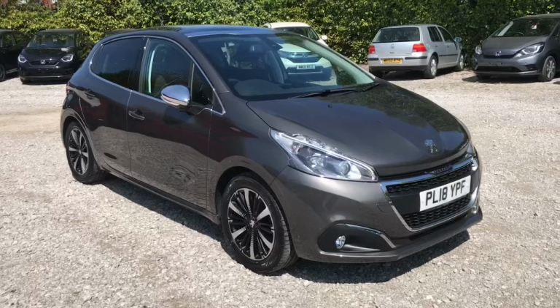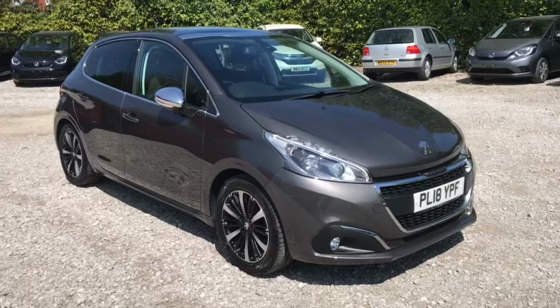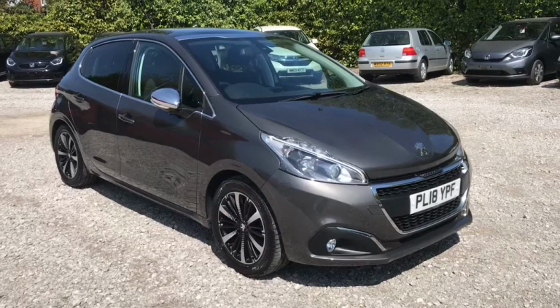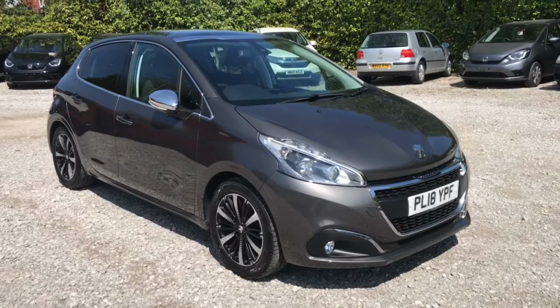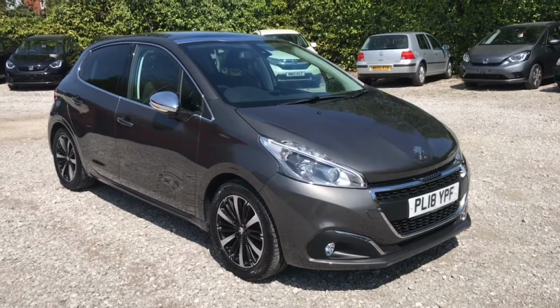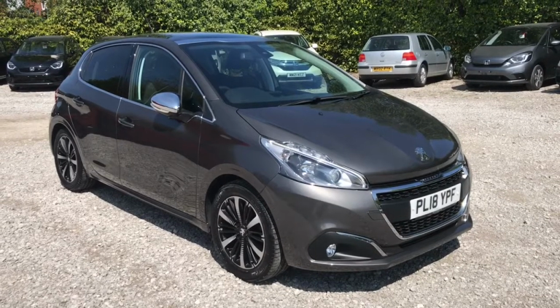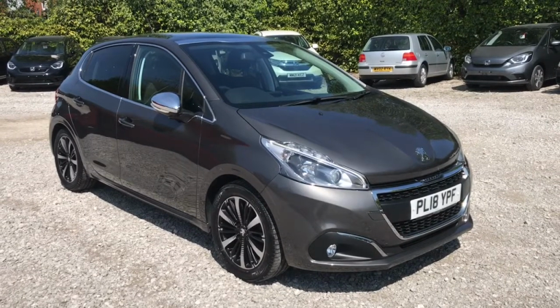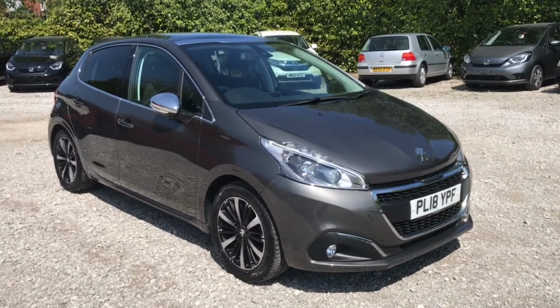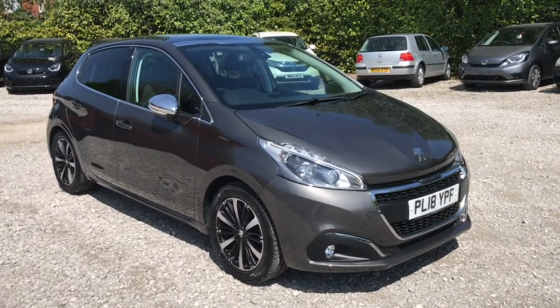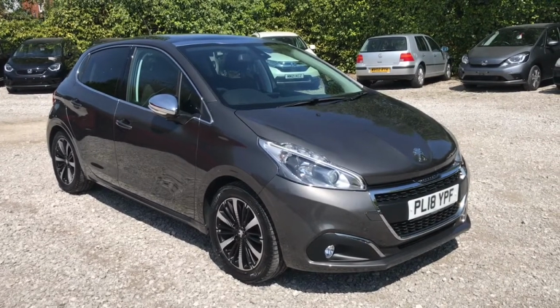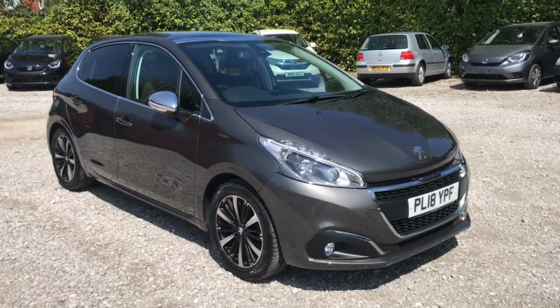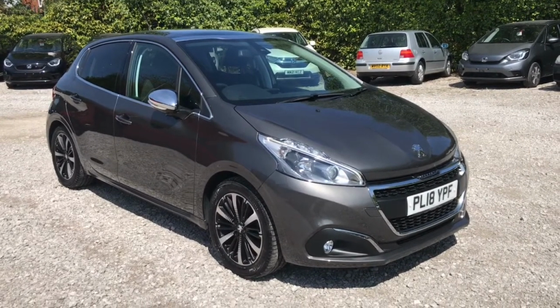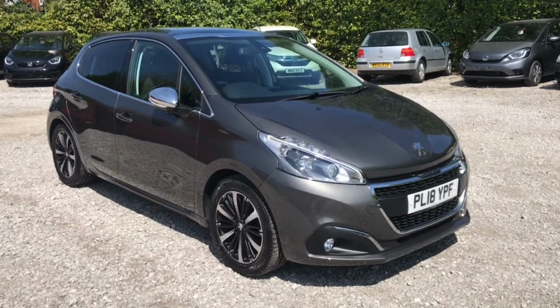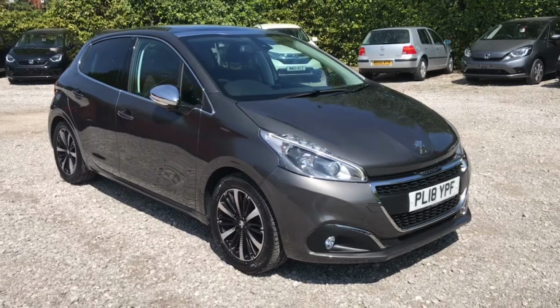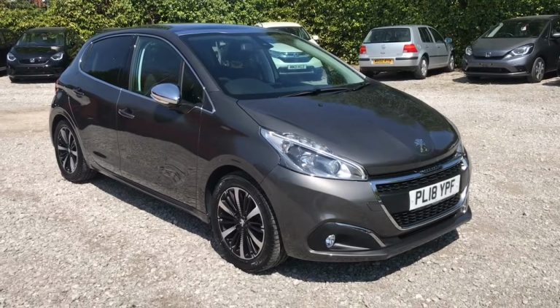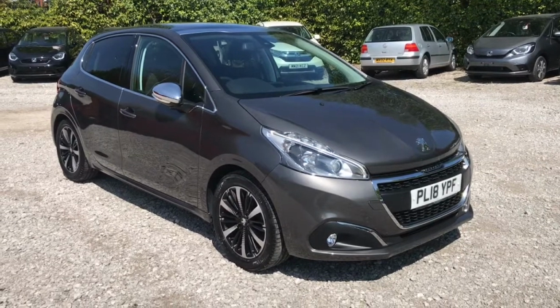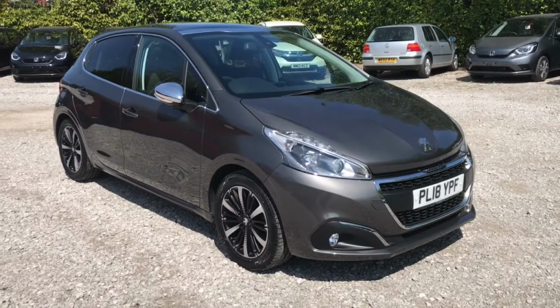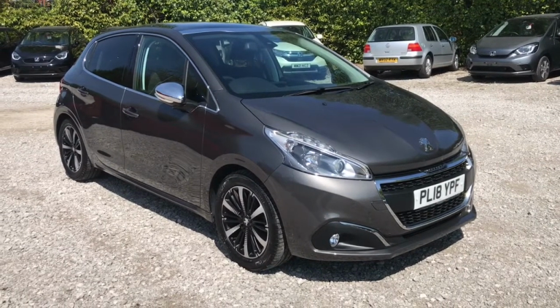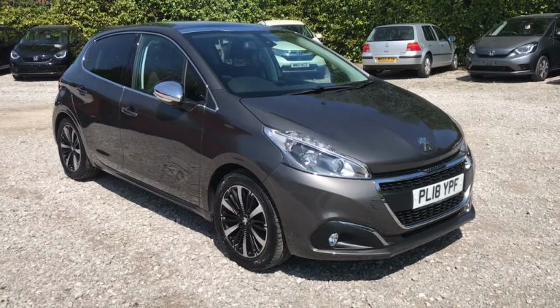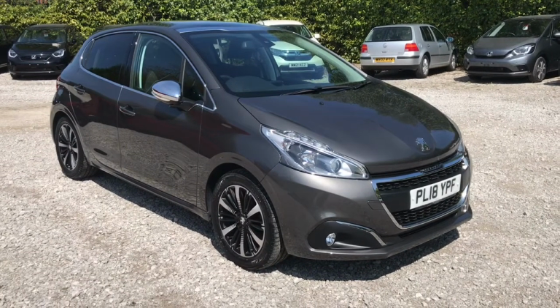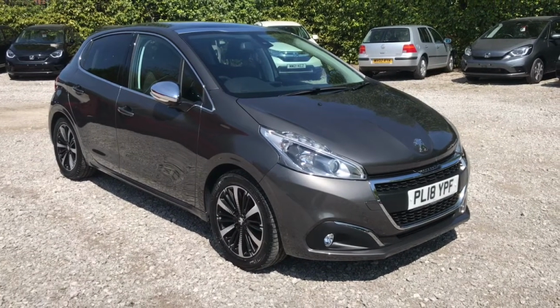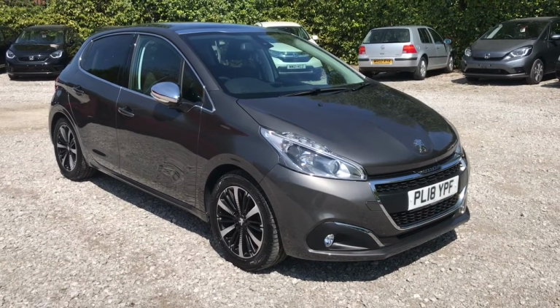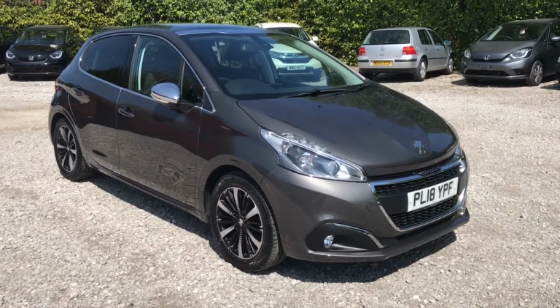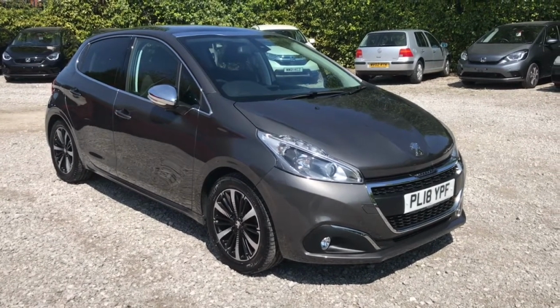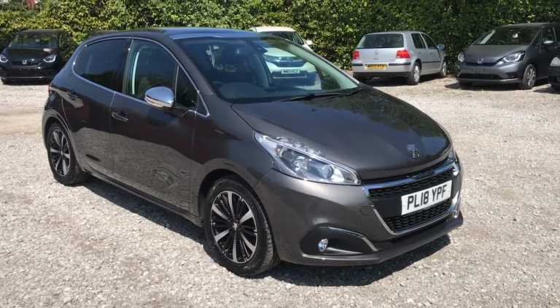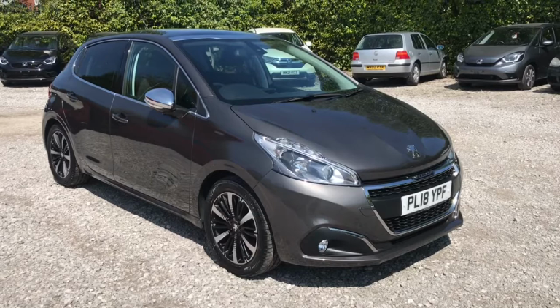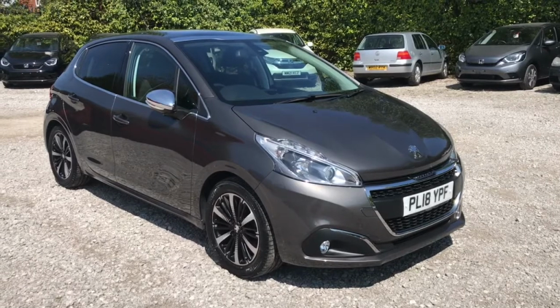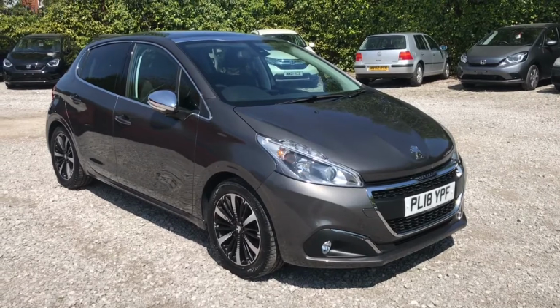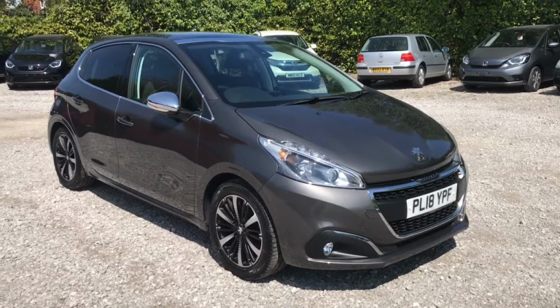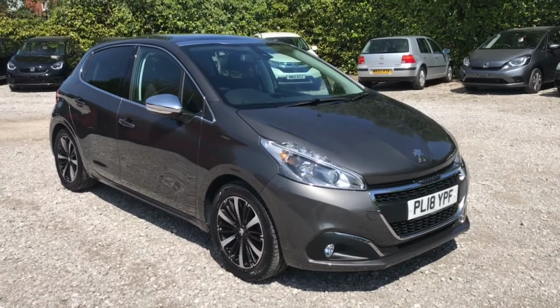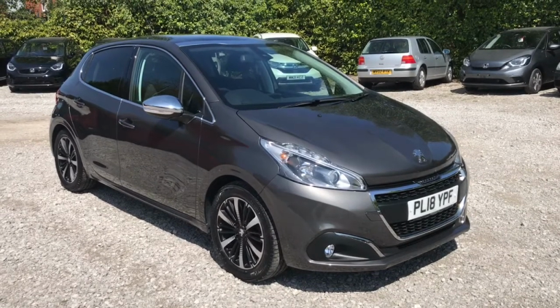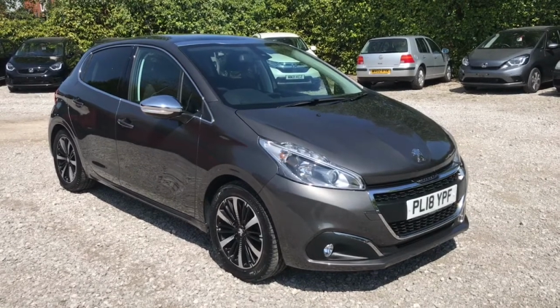Hi, welcome to Bolton Motor Match. My name's Abby and in this video I am showing you this Peugeot 208 PureTech Alert Premium. When you press the unlock button from the key, the wing mirrors will automatically fold out.